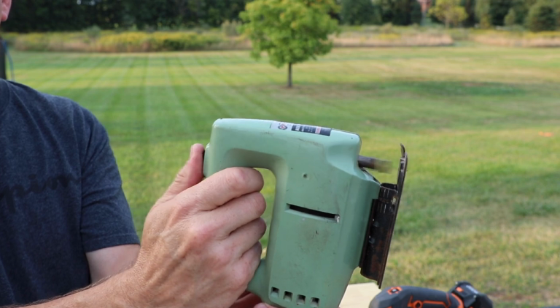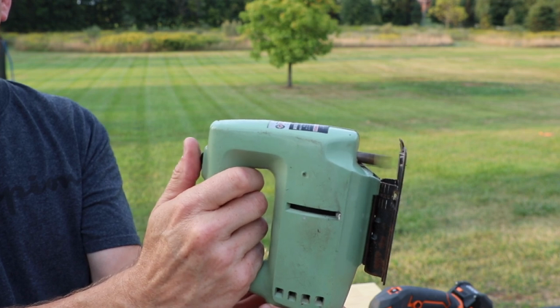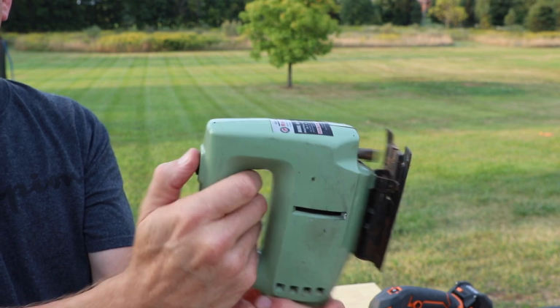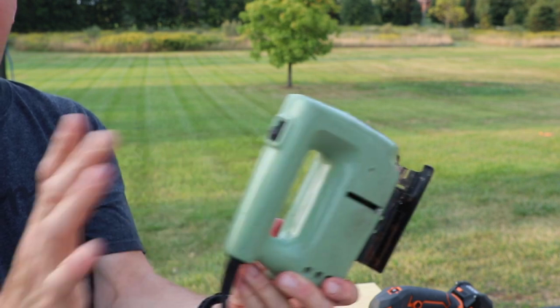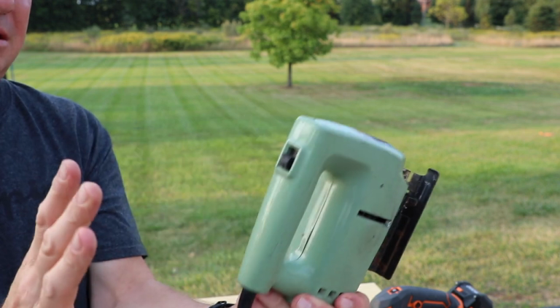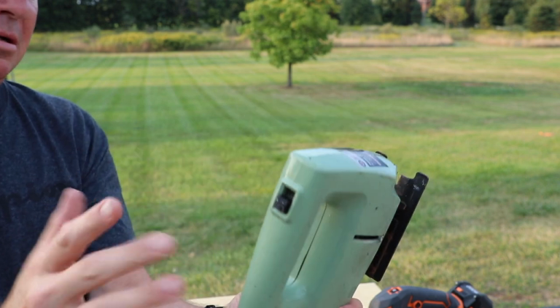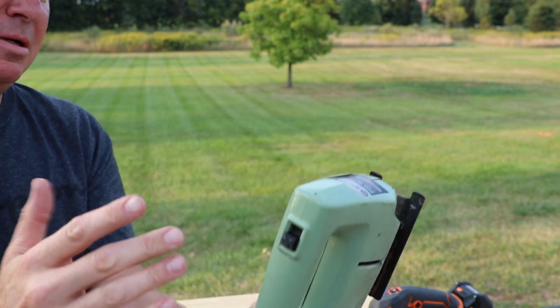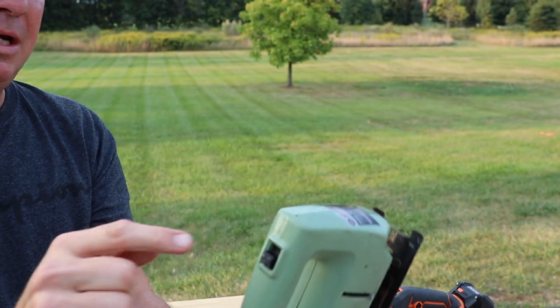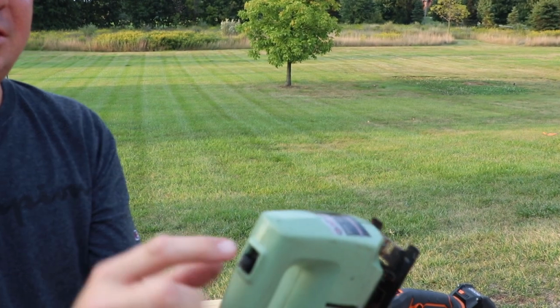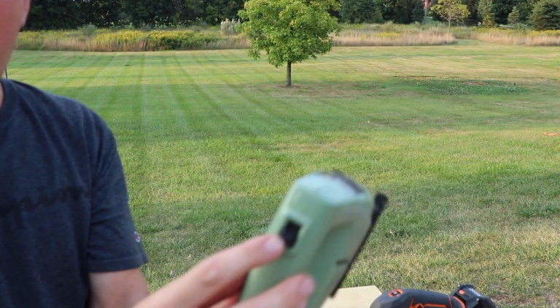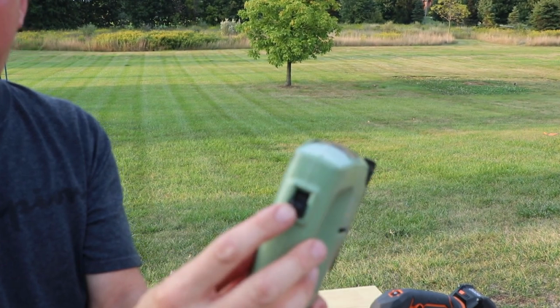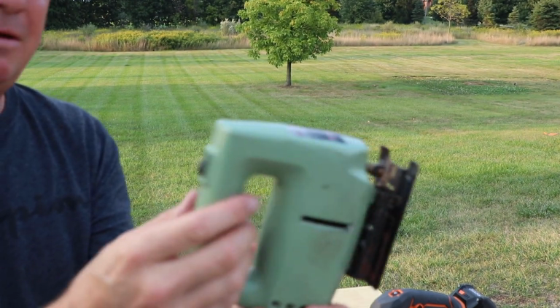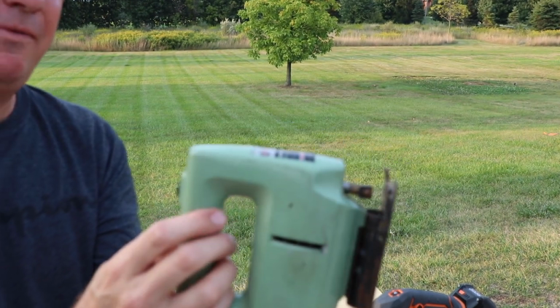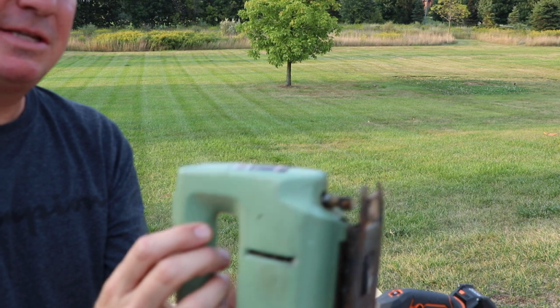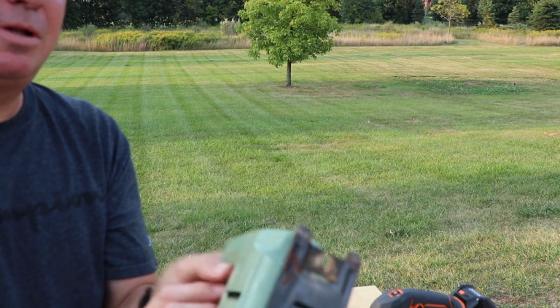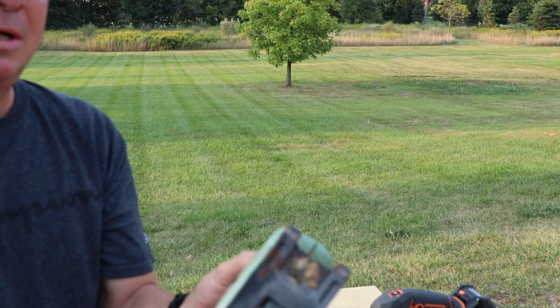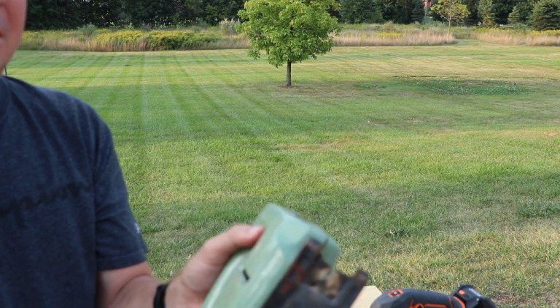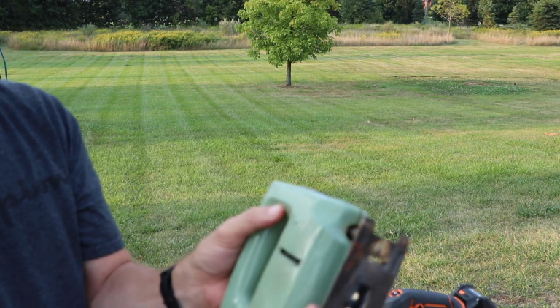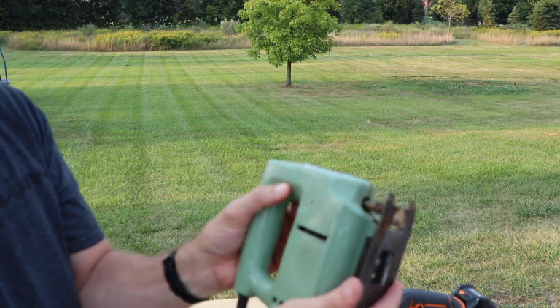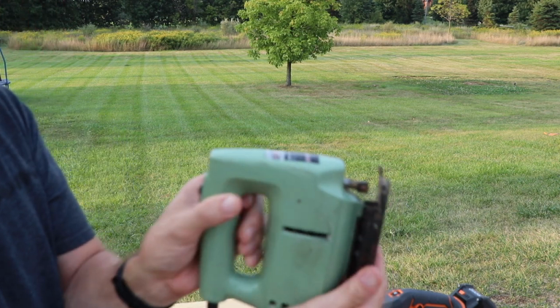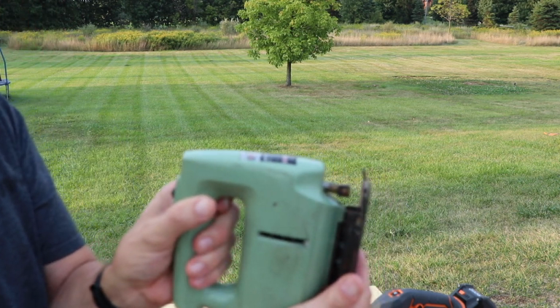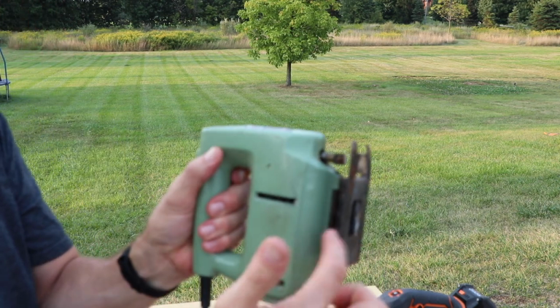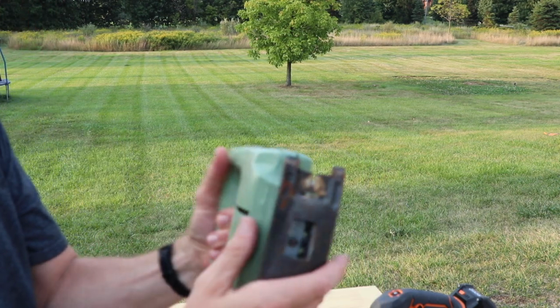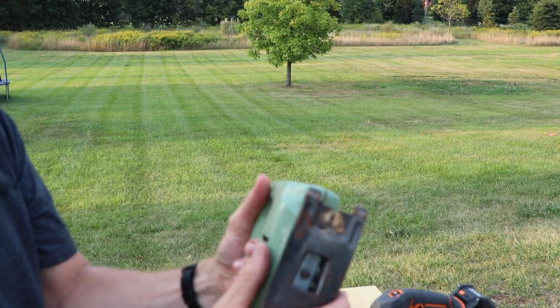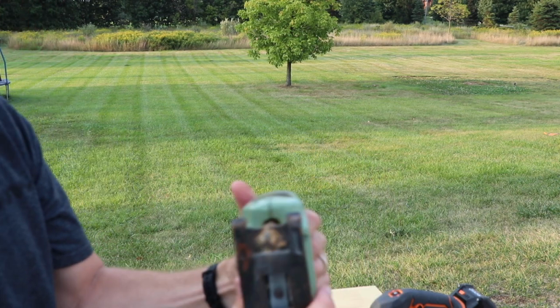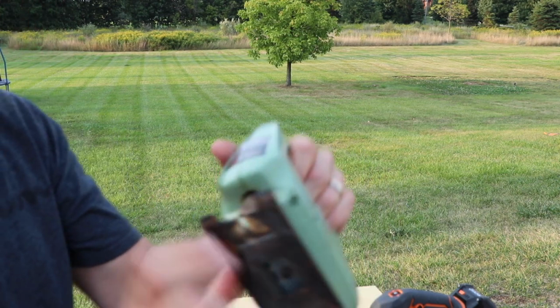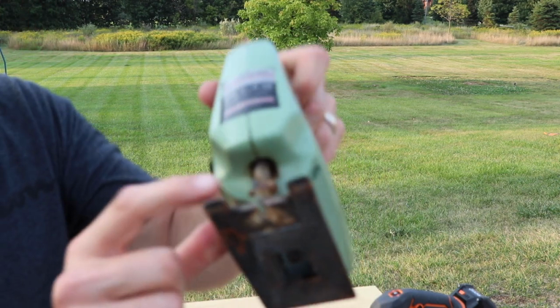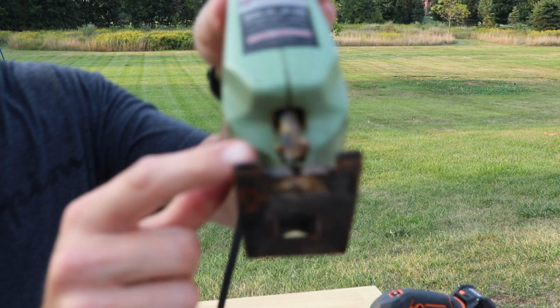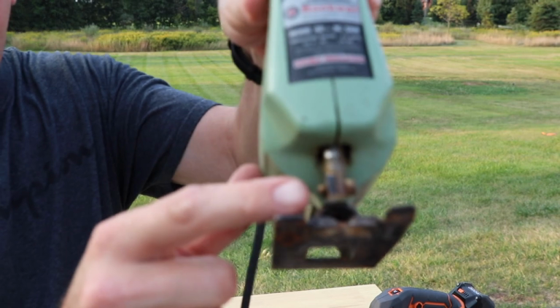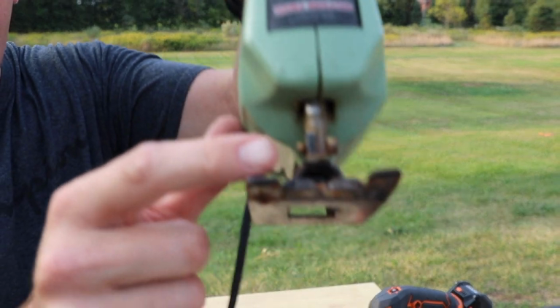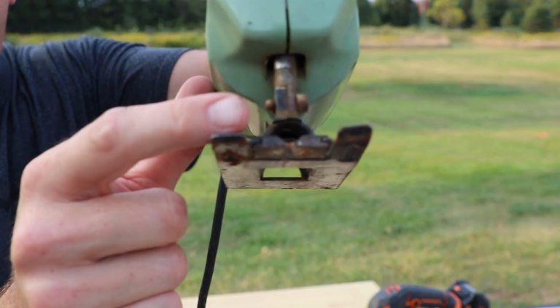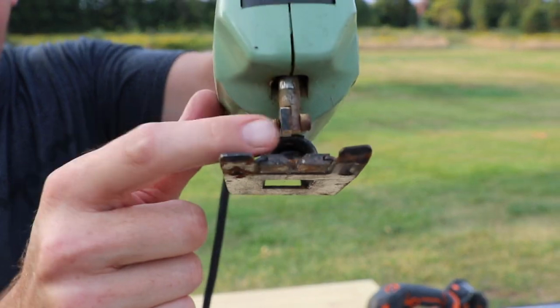That is it — it just has one speed, very simple. This does do bevel cuts, which is kind of cool. That's how it works for replacing the blade: you've got to screw it in.